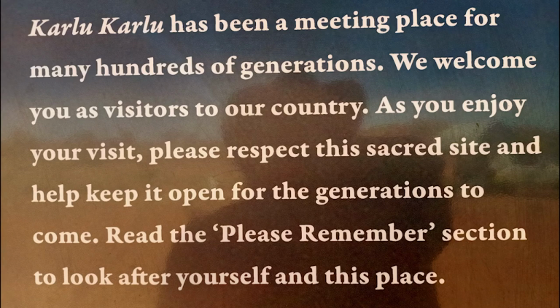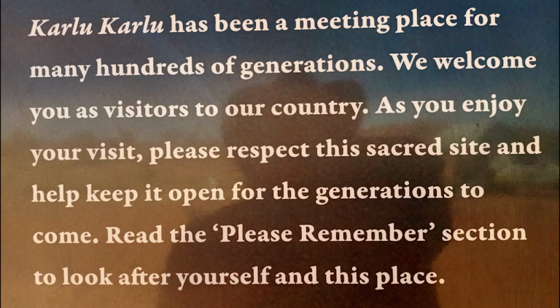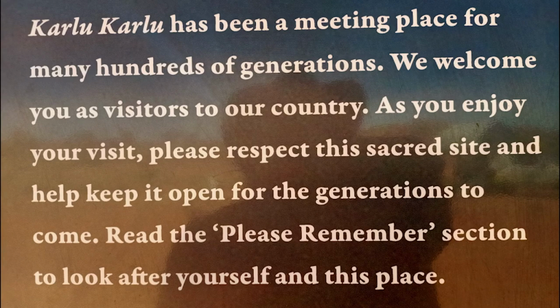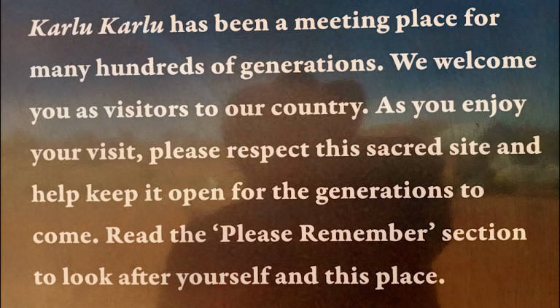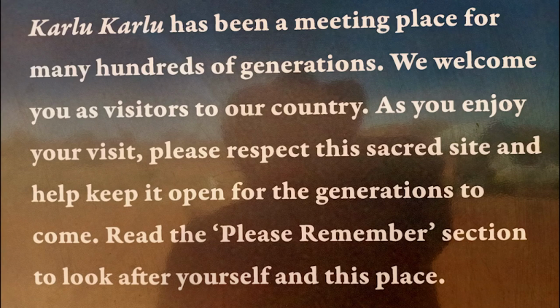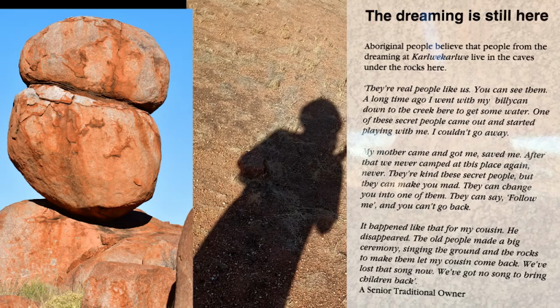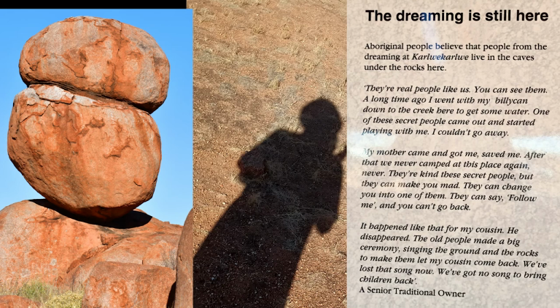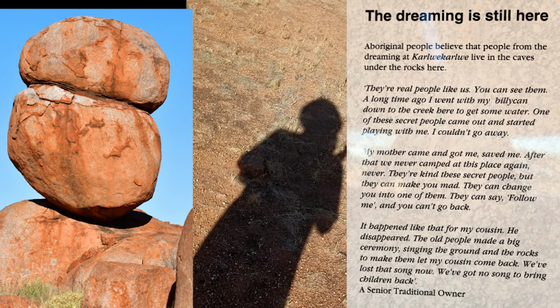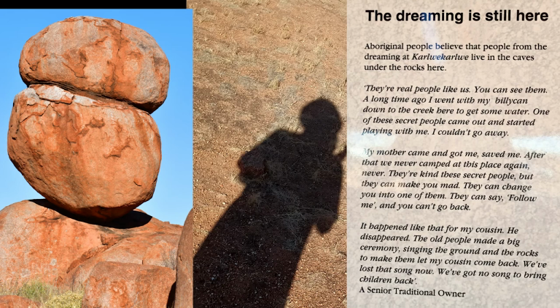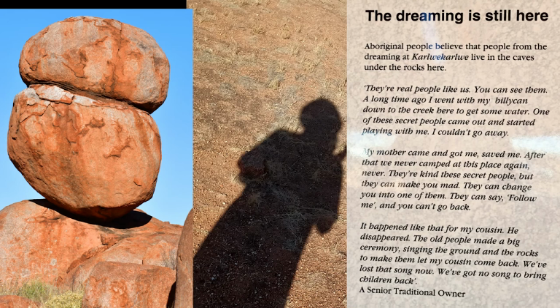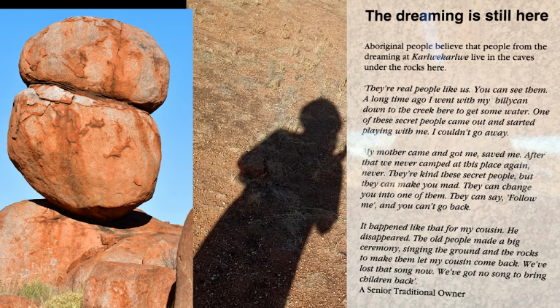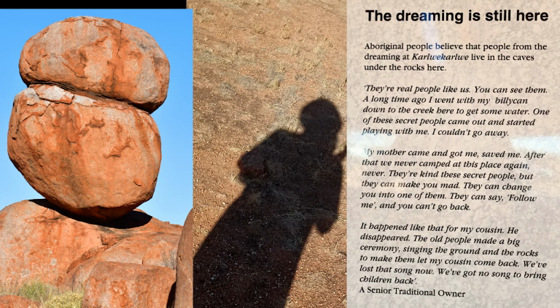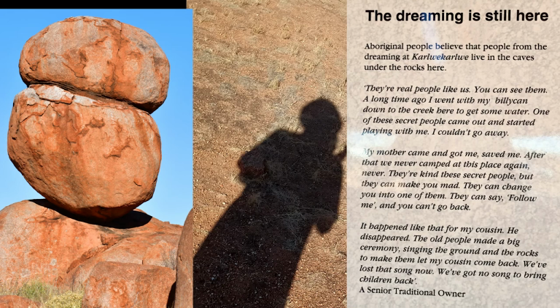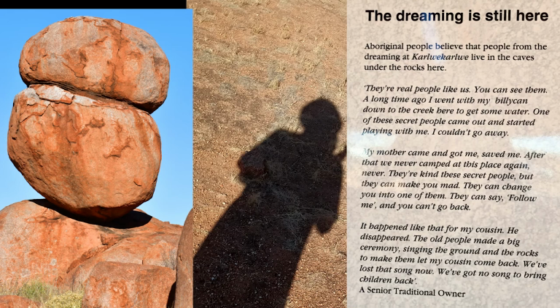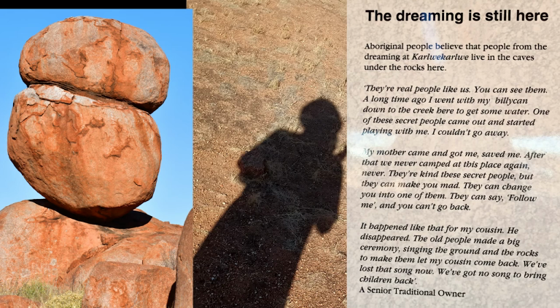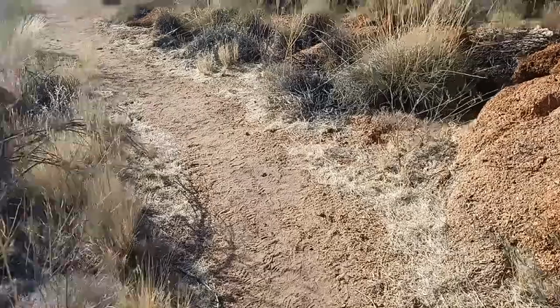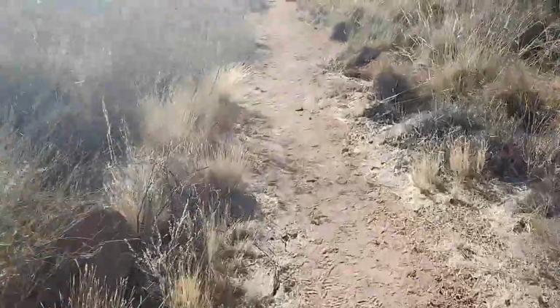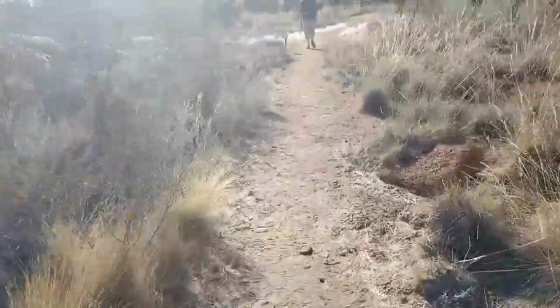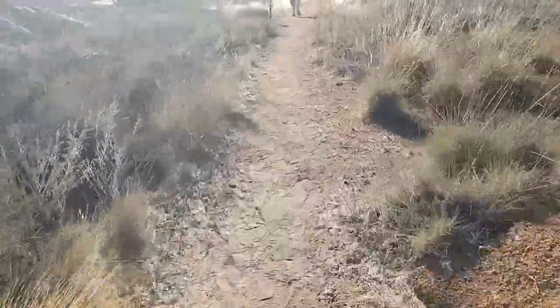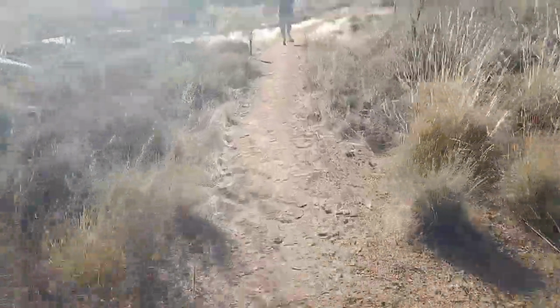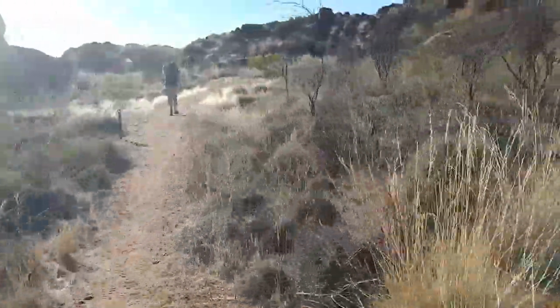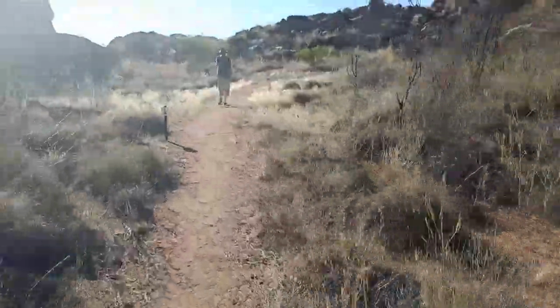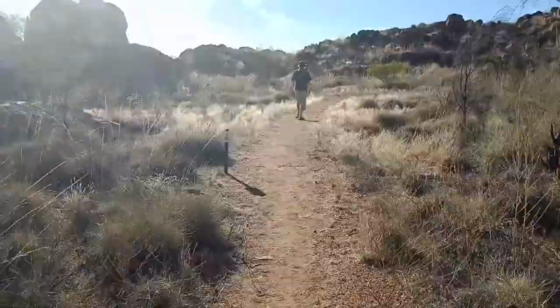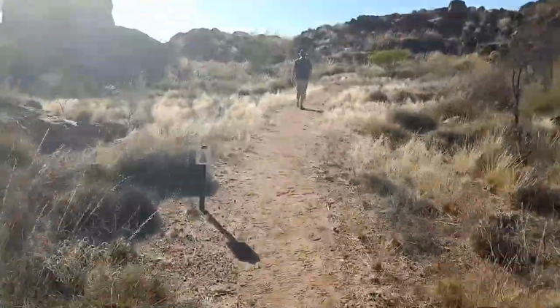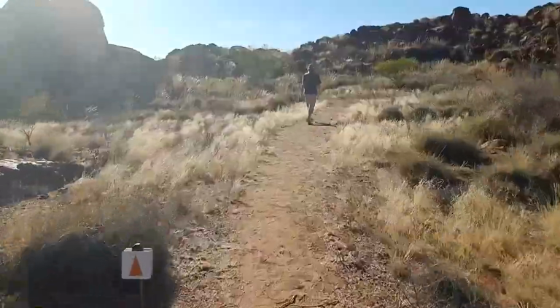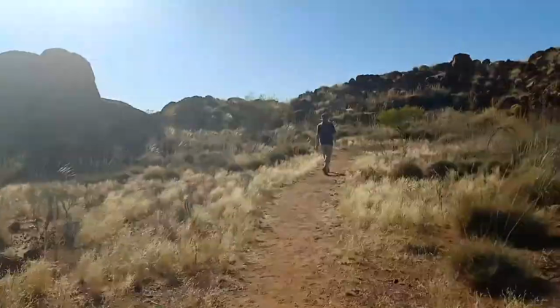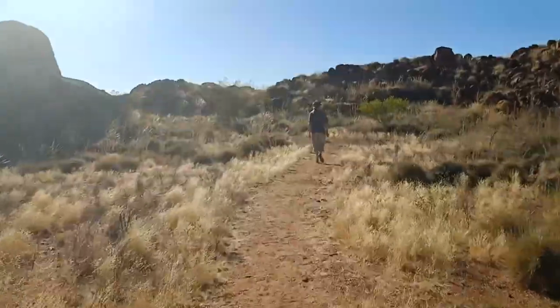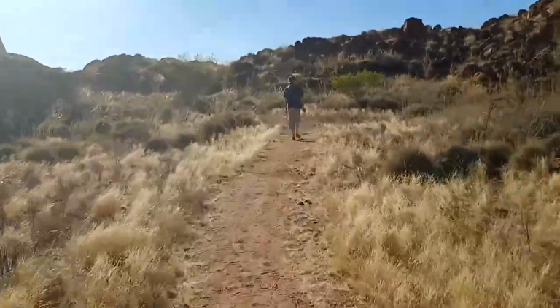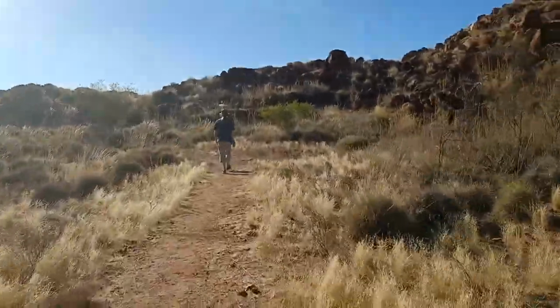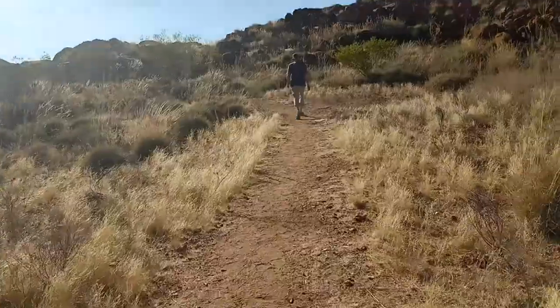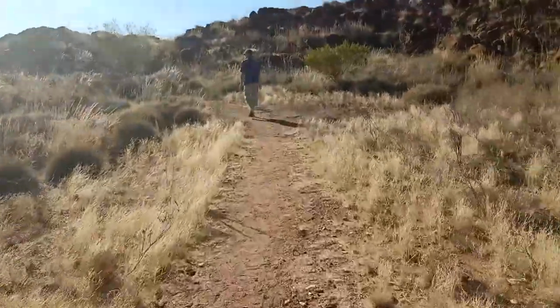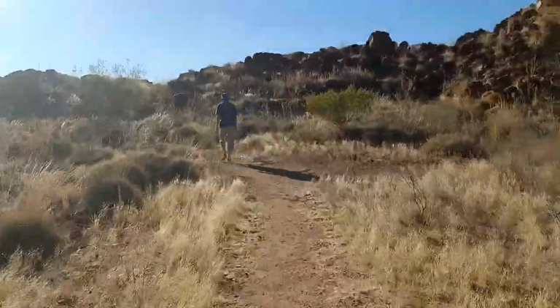My name is Daniel. I work for the Northern Turkey Parks and Wildlife Commission. We give a talk every Monday, a little bit about Kalikalu Conservation Reserve as well as a day in the life of a park ranger within the park.